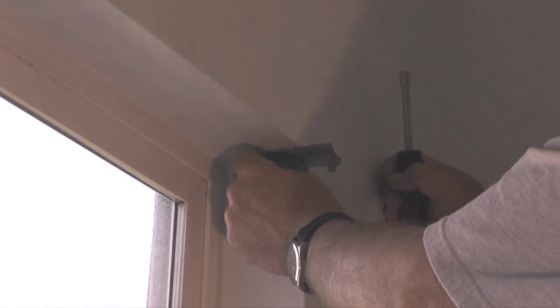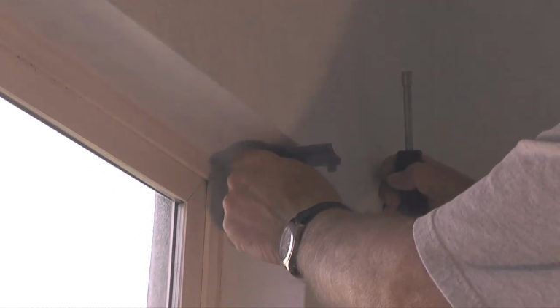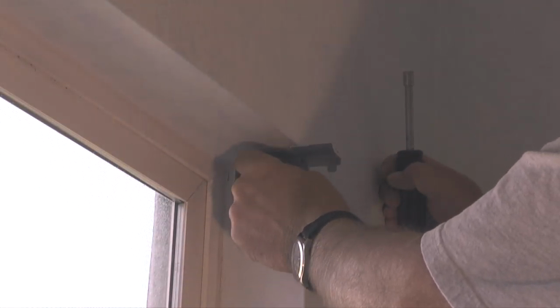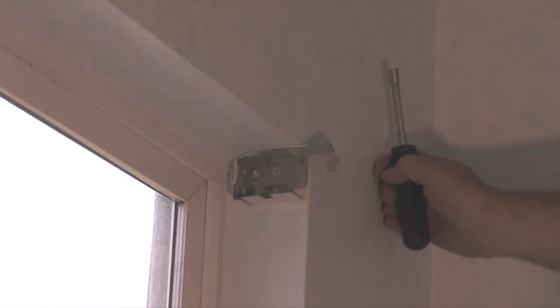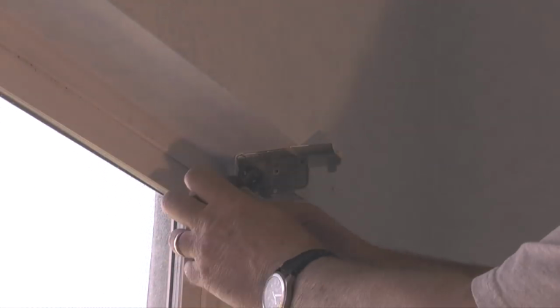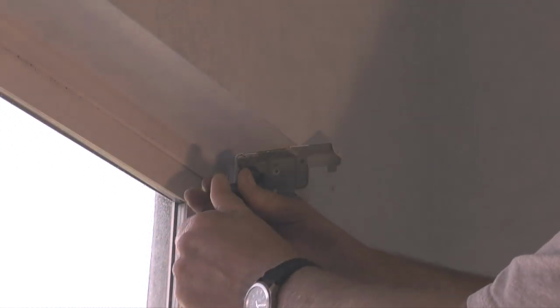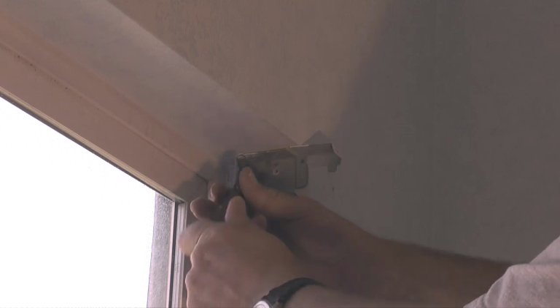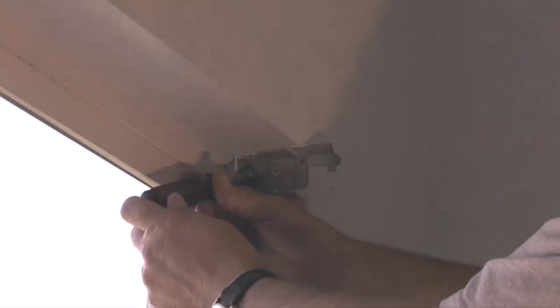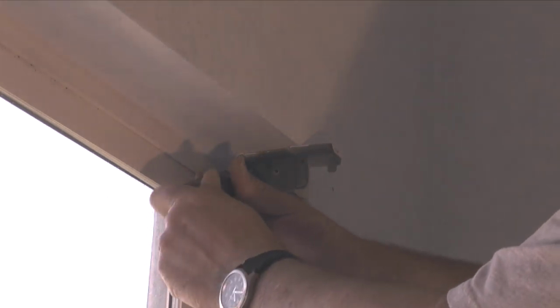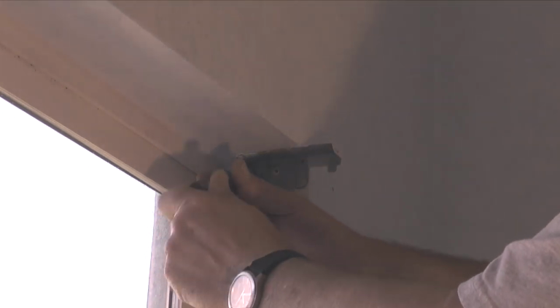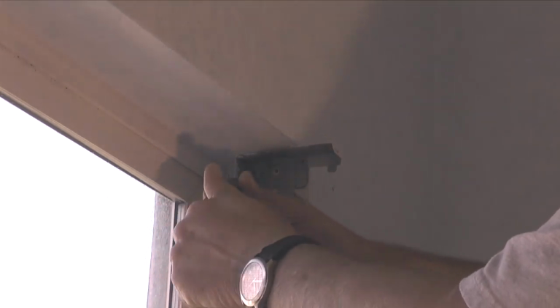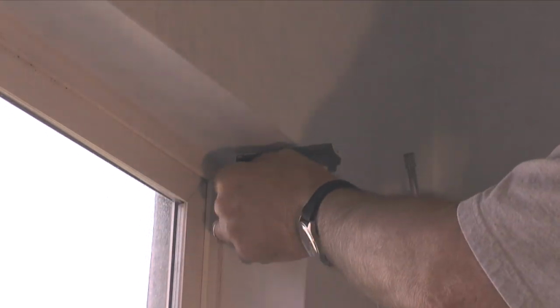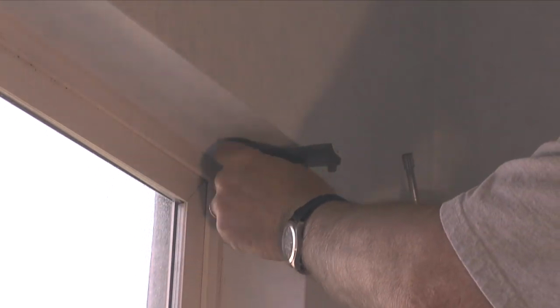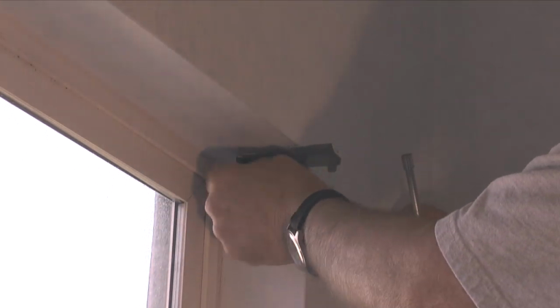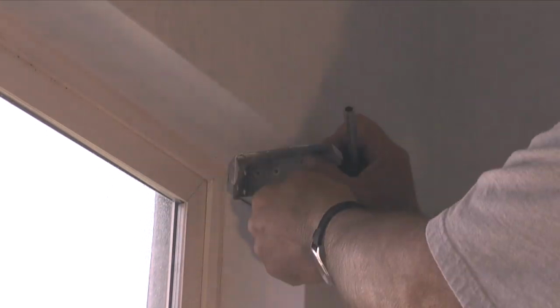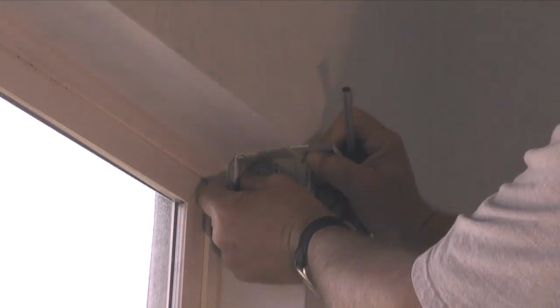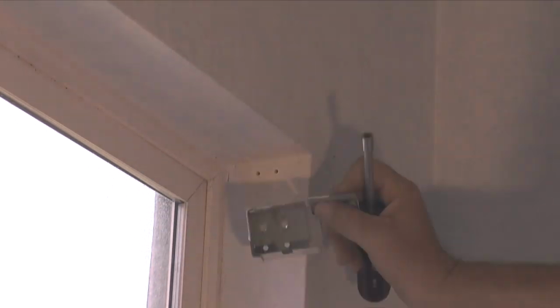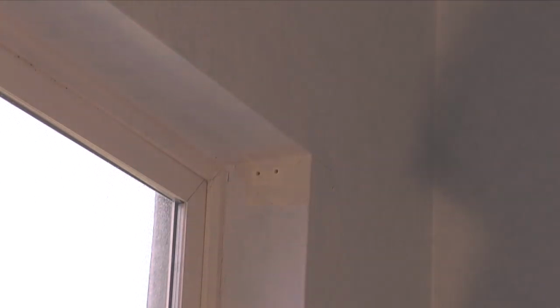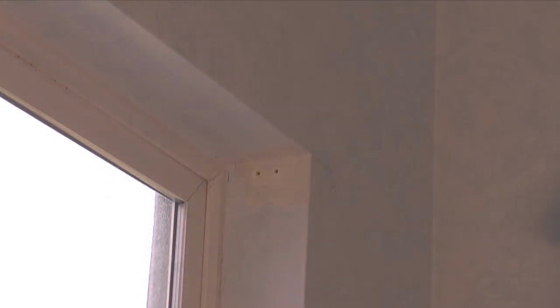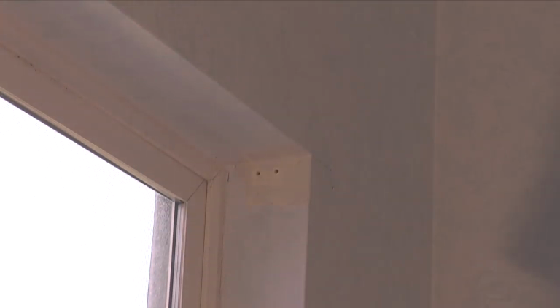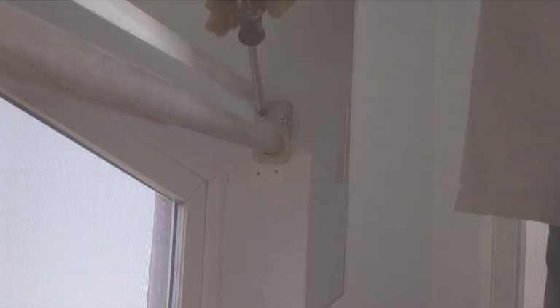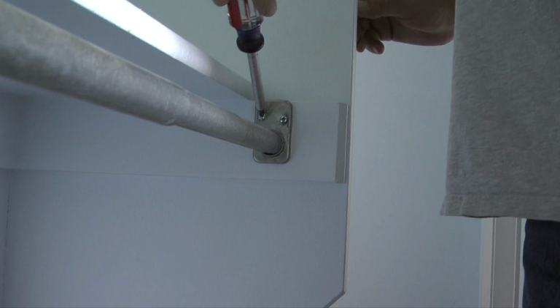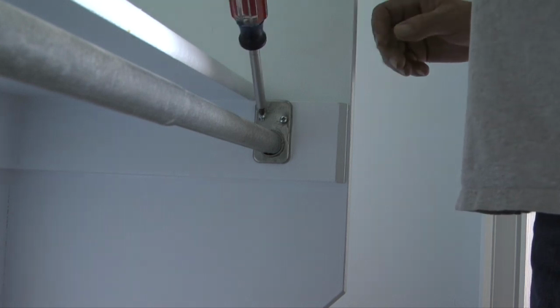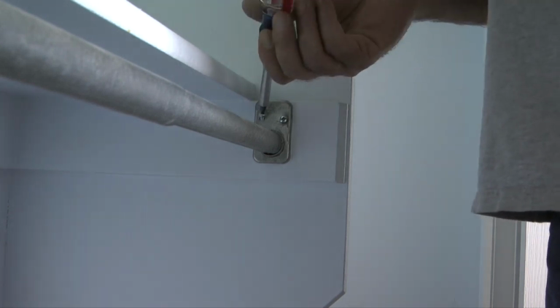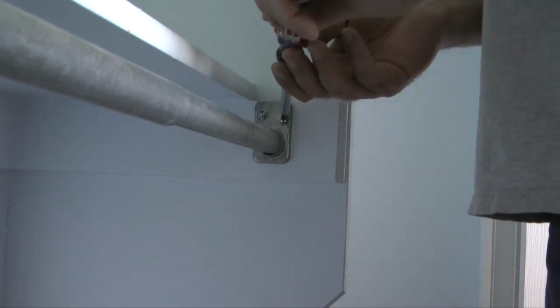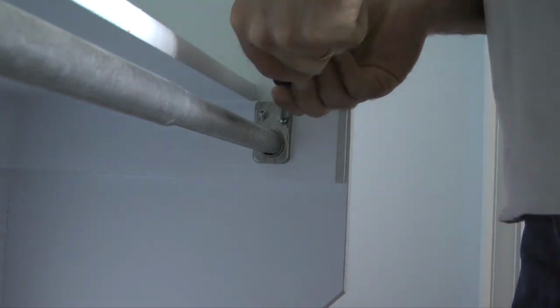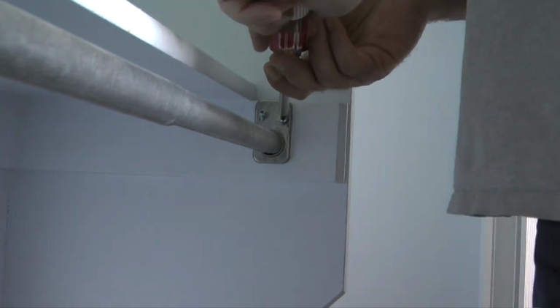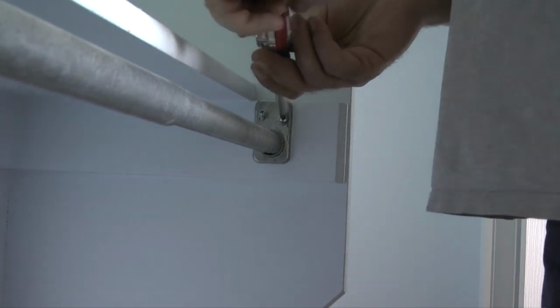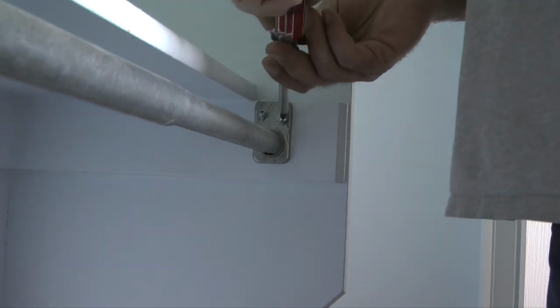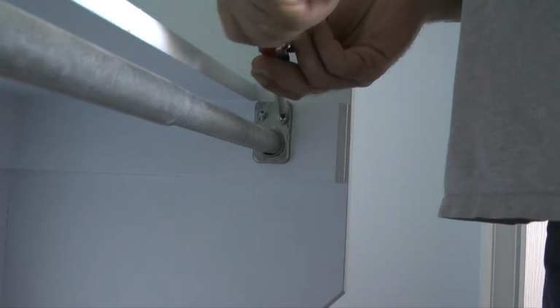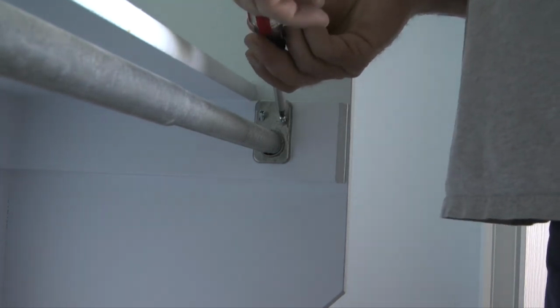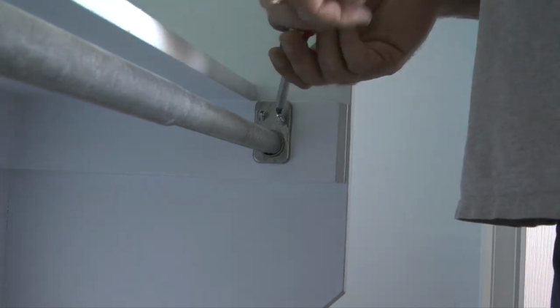After the wall plates are removed, I'll move on to the blinds that cover the window and remove the blinds and the brackets. And finally in the closet, I'll remove the closet rod that's installed there.